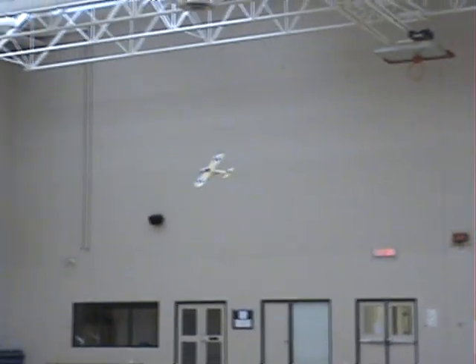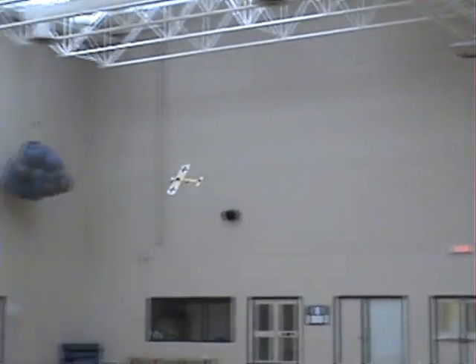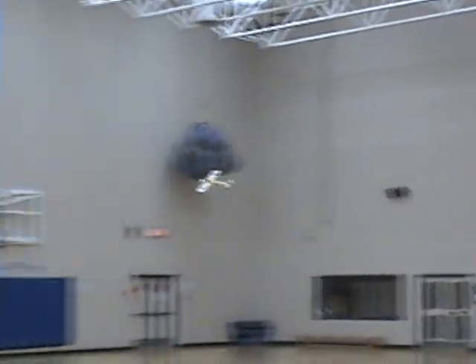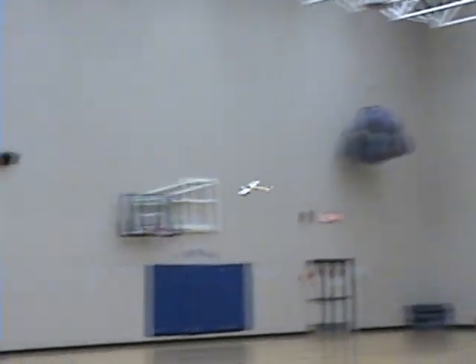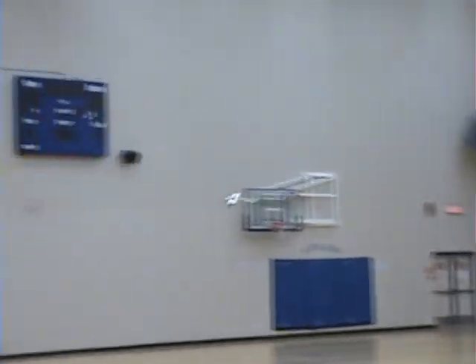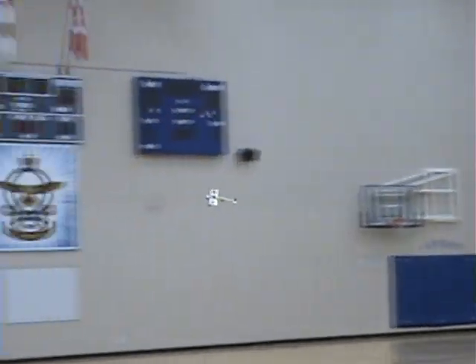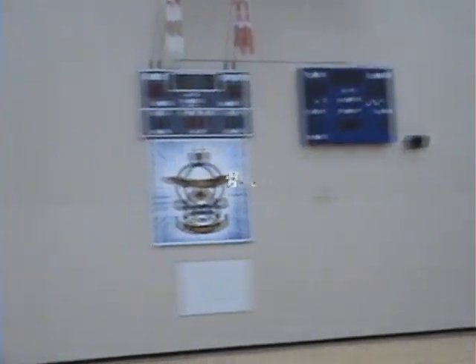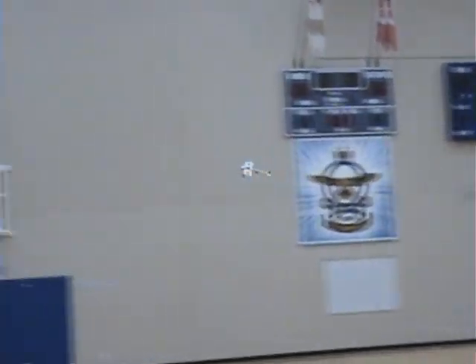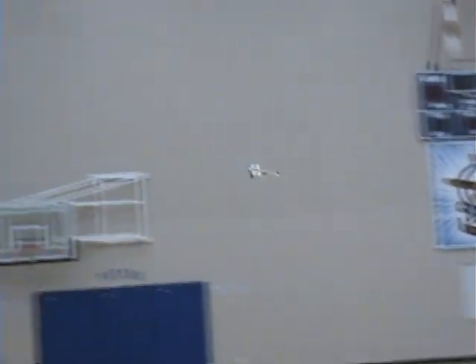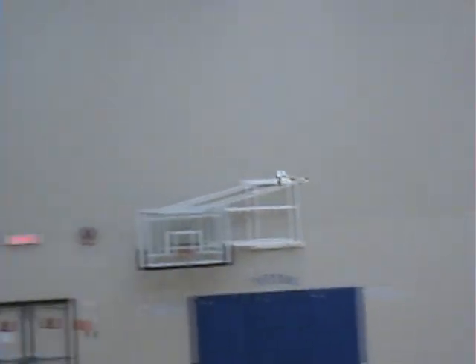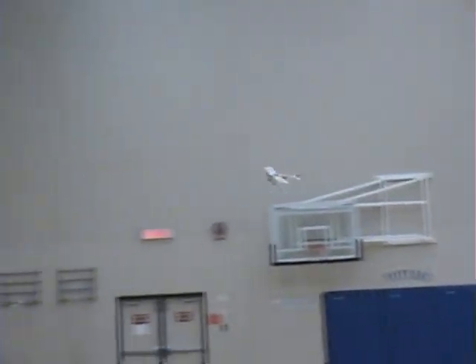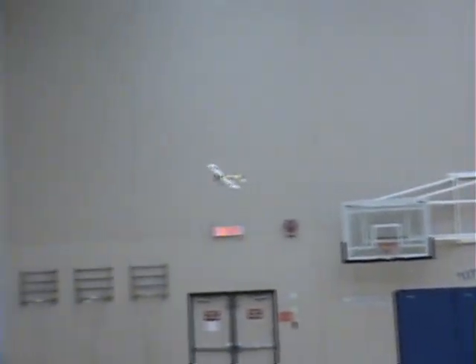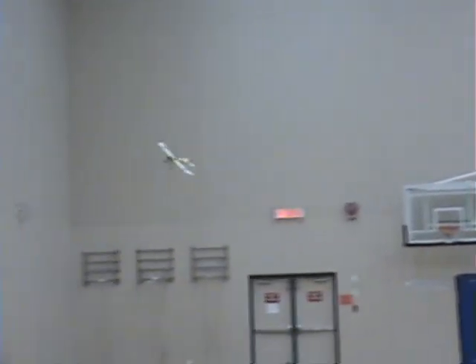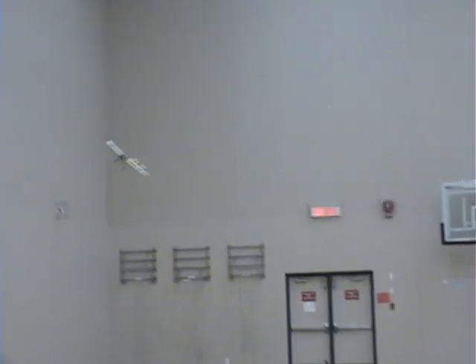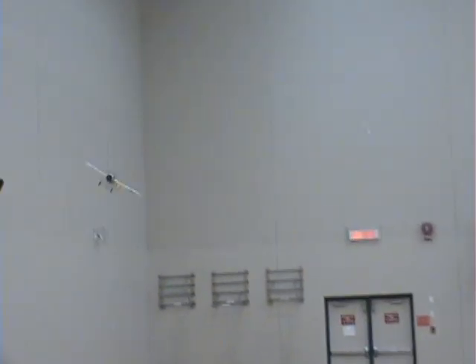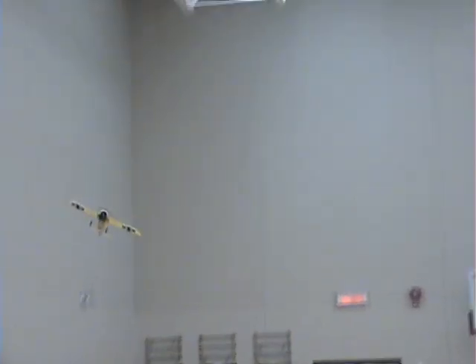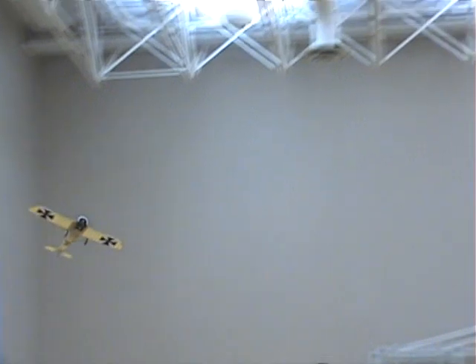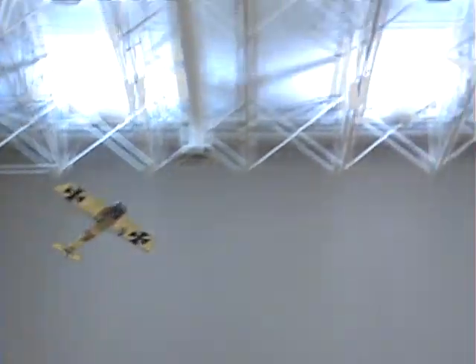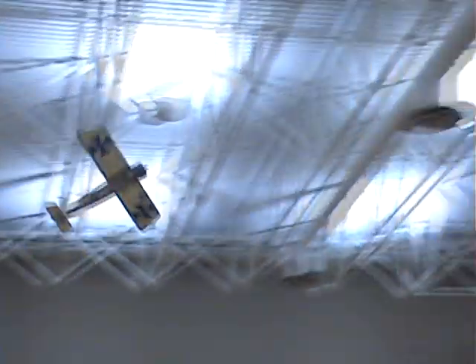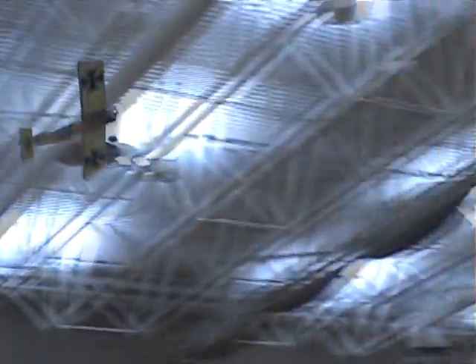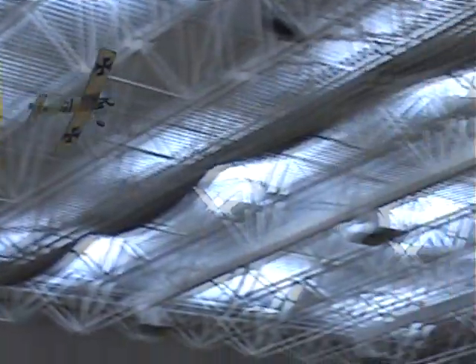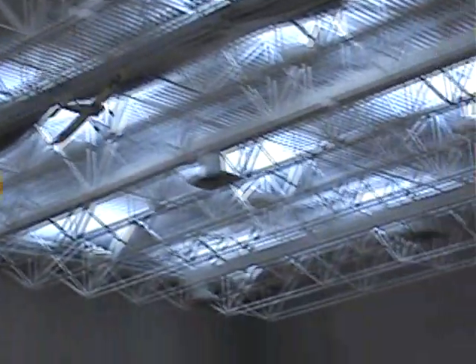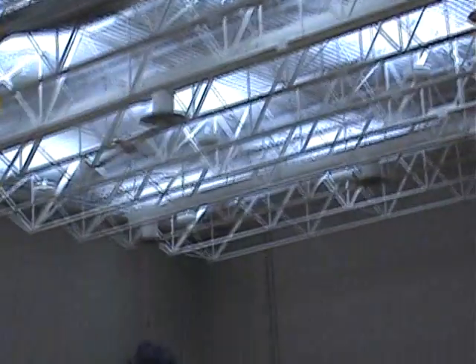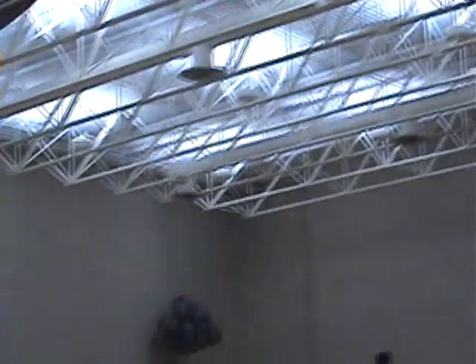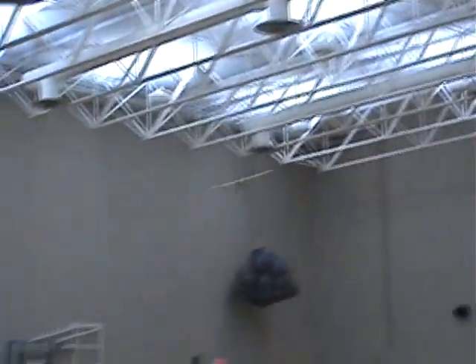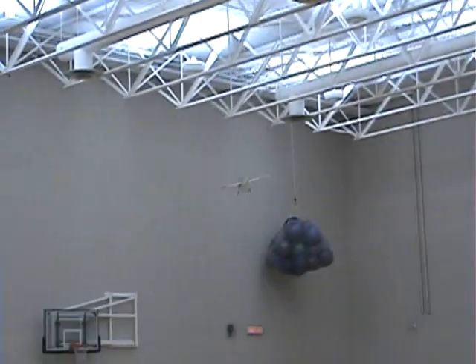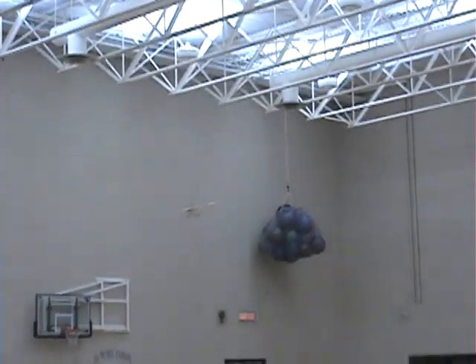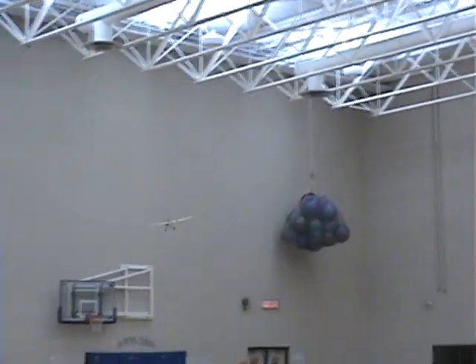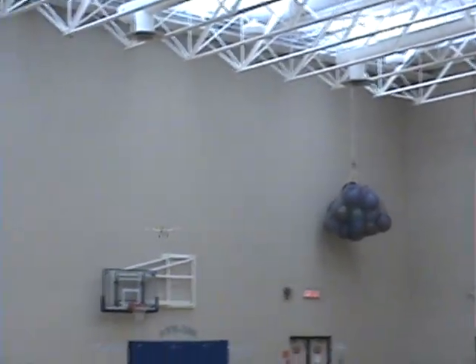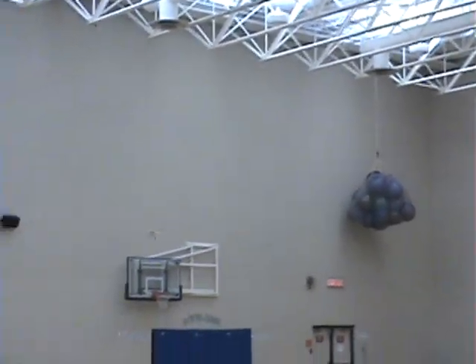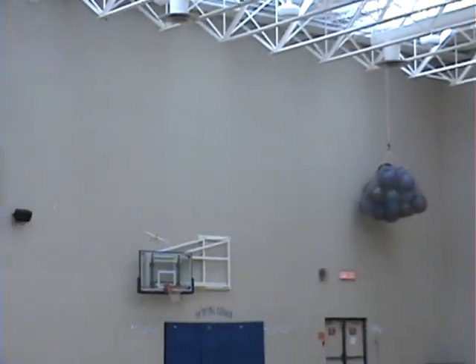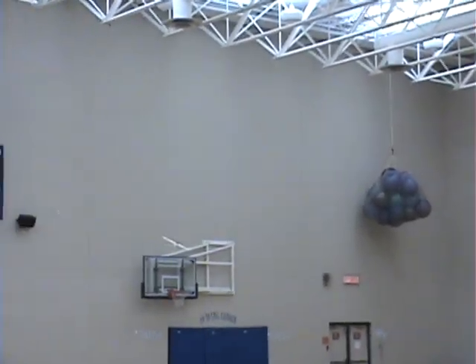For a rudder only, and really no dihedral to speak of. This is rudder and elevator only? Yep.